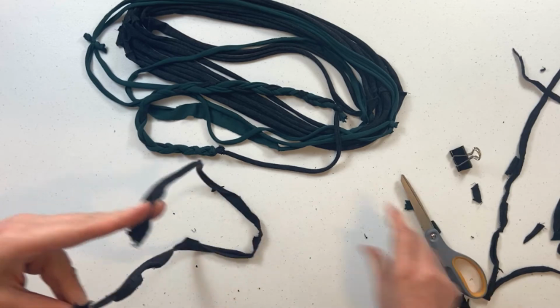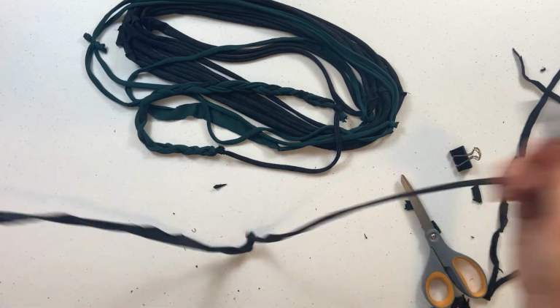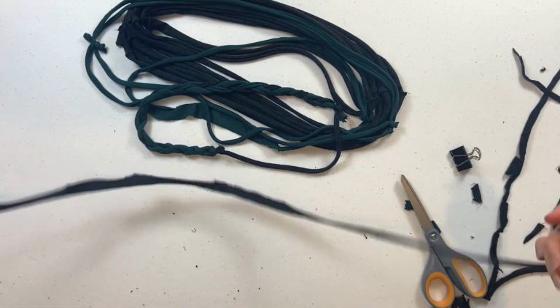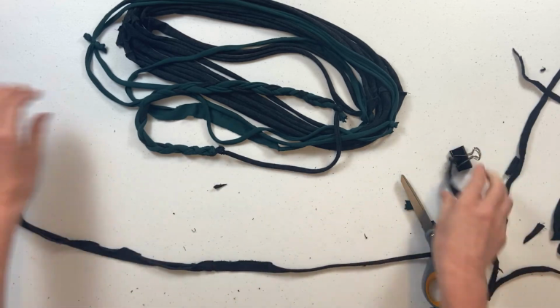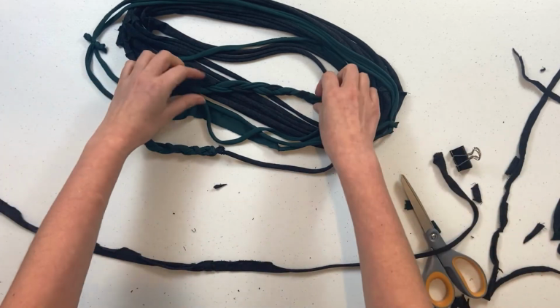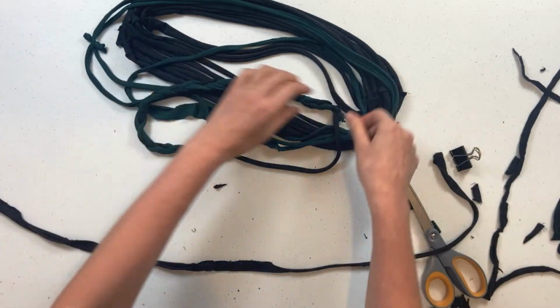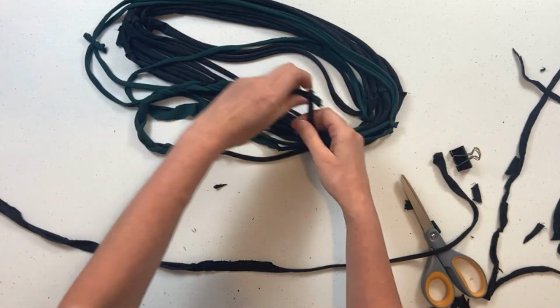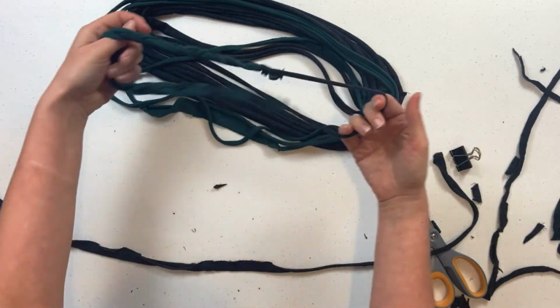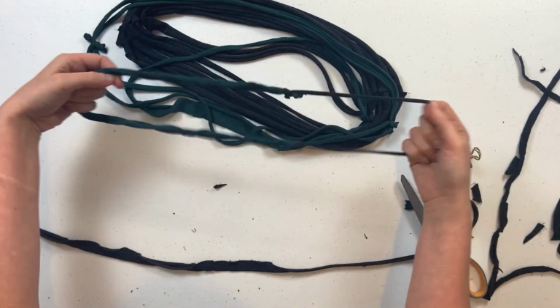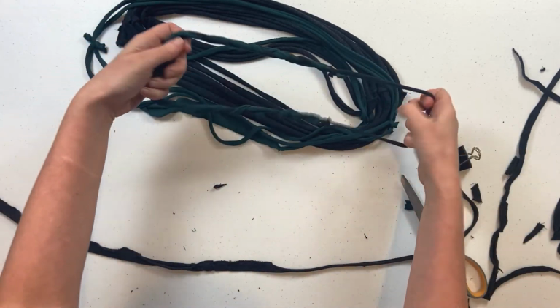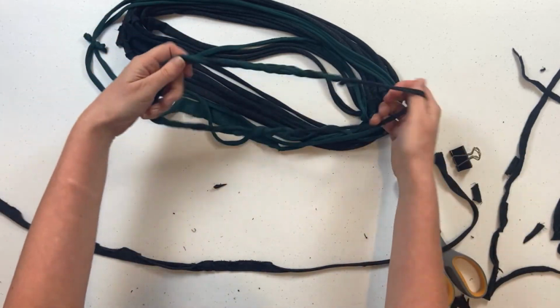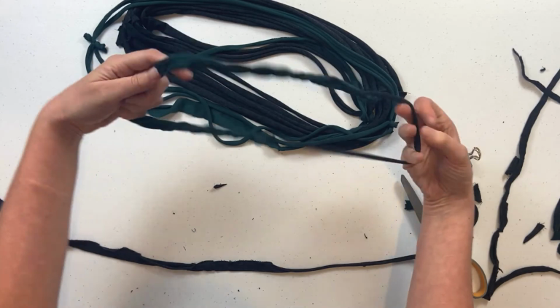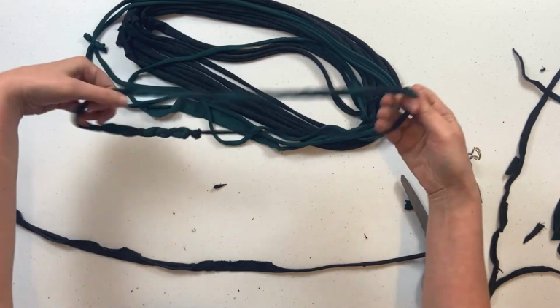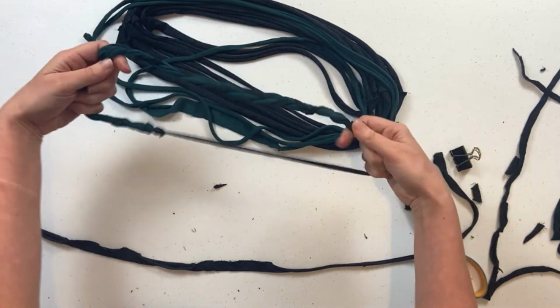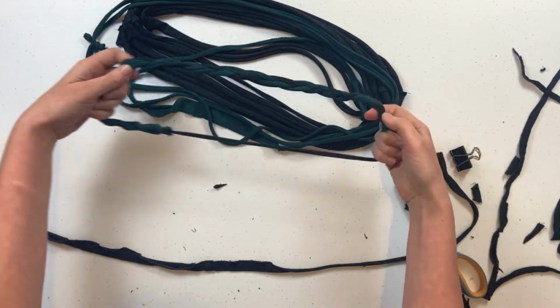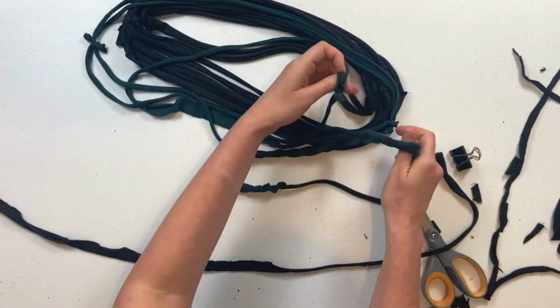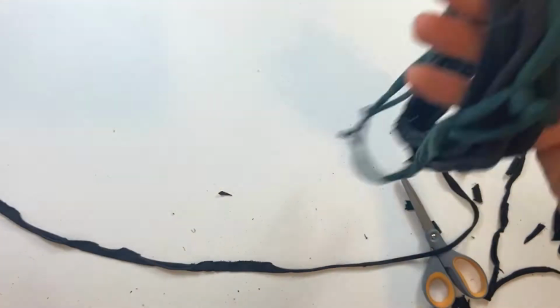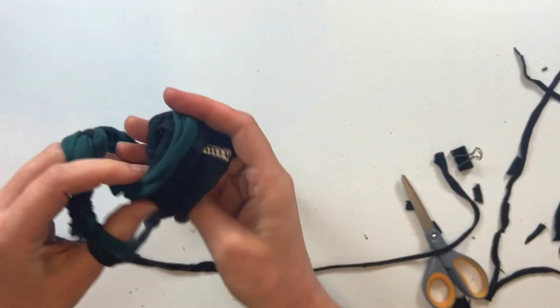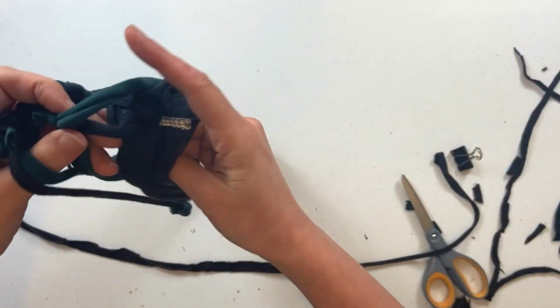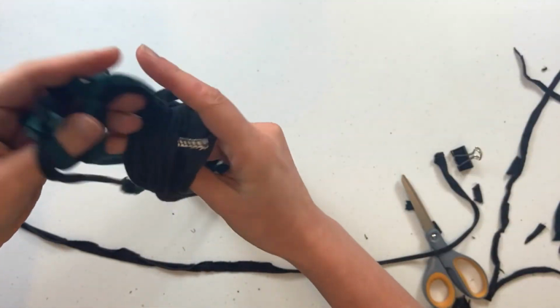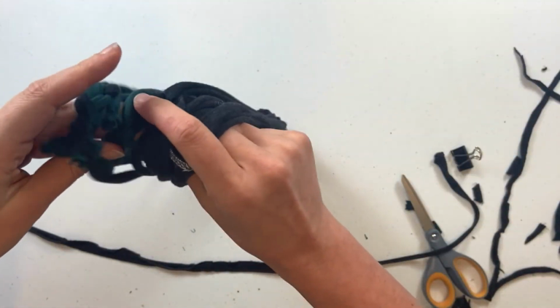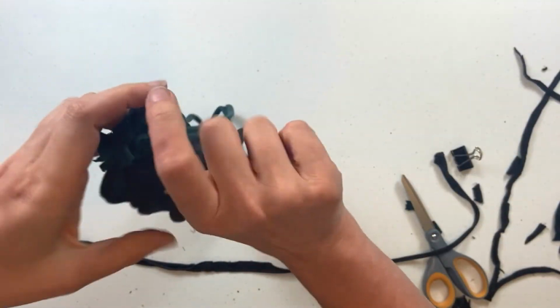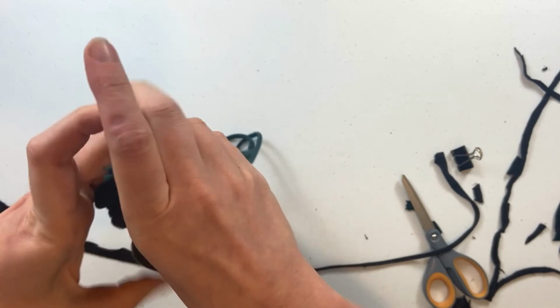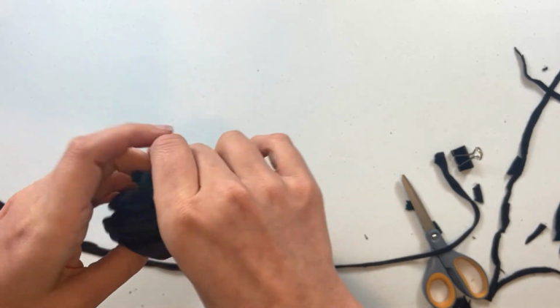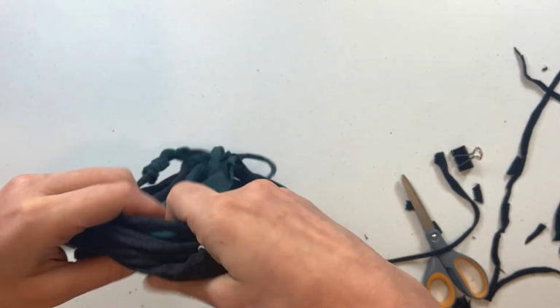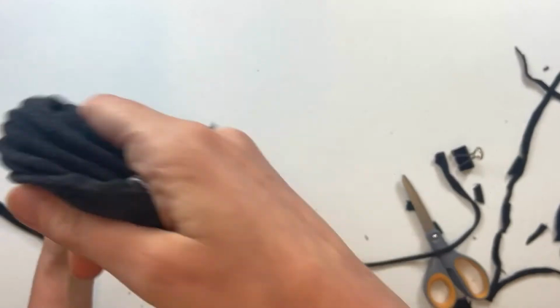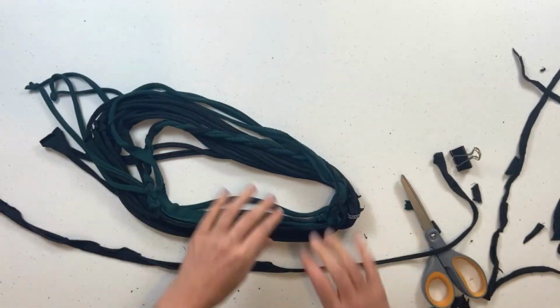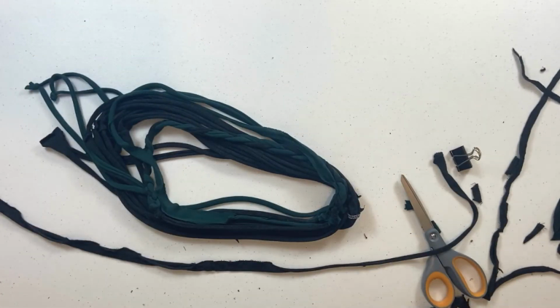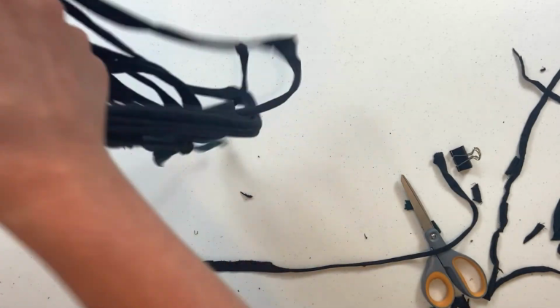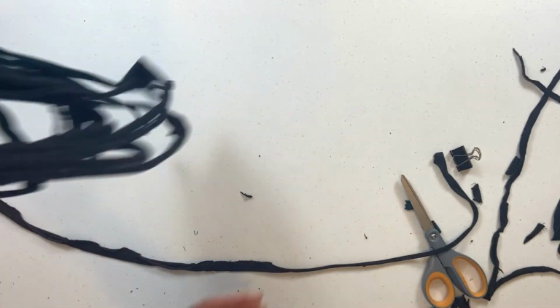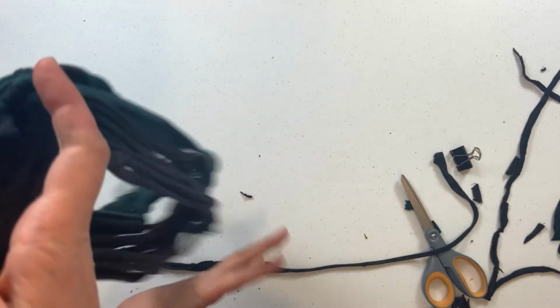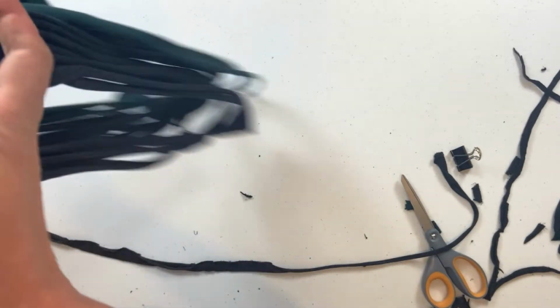Cut it apart. Grab up all your ends right where you want to tie them. I like to tie where all the seams are. This is going to look really cute.